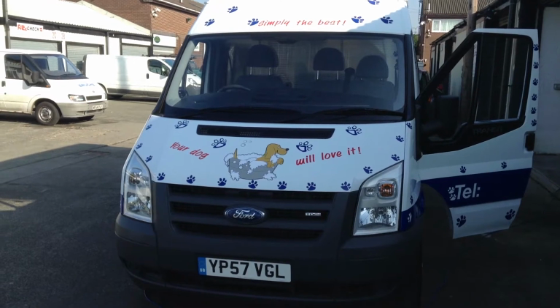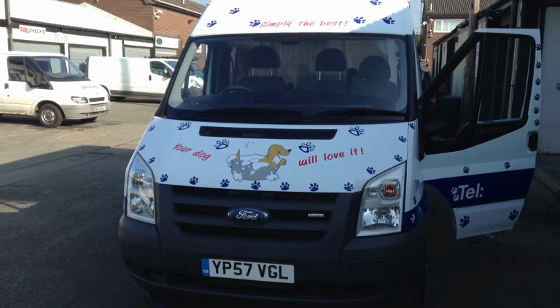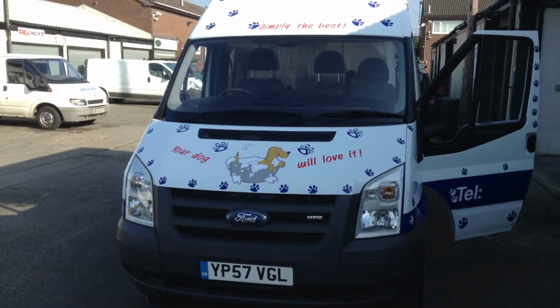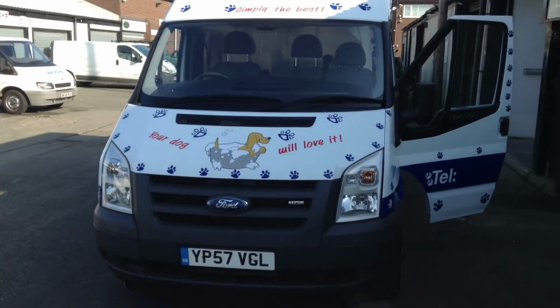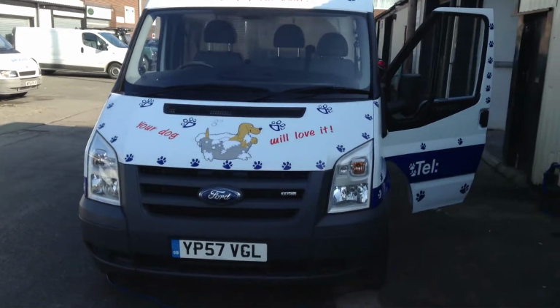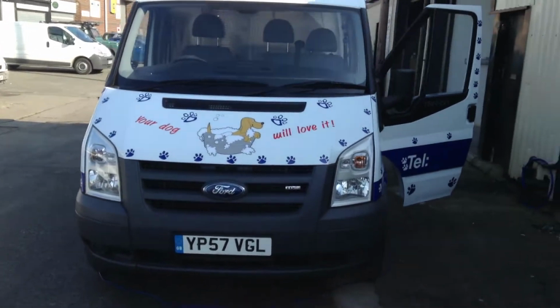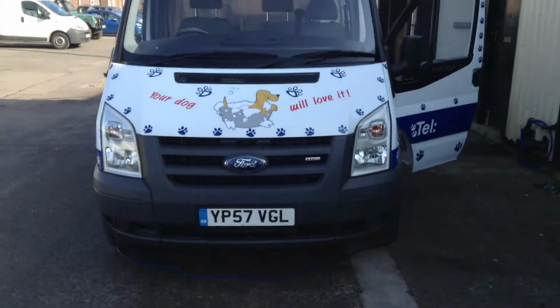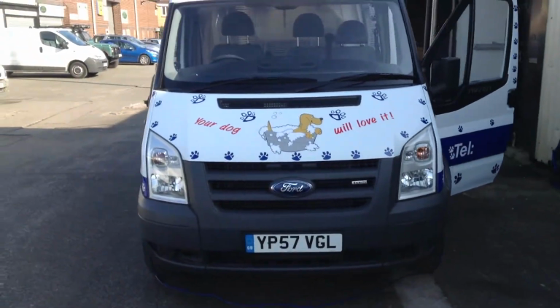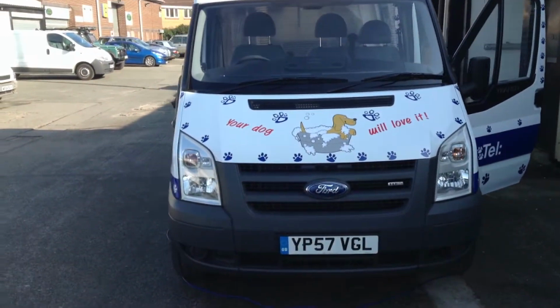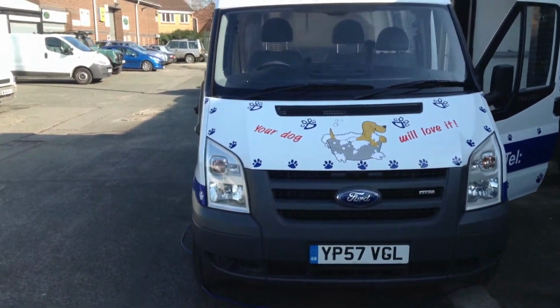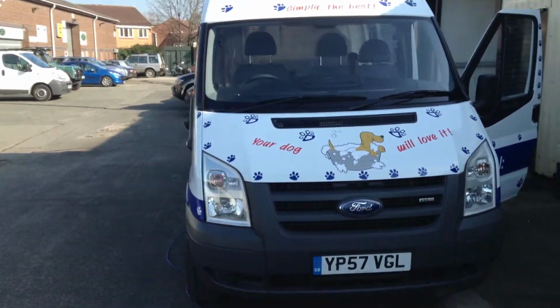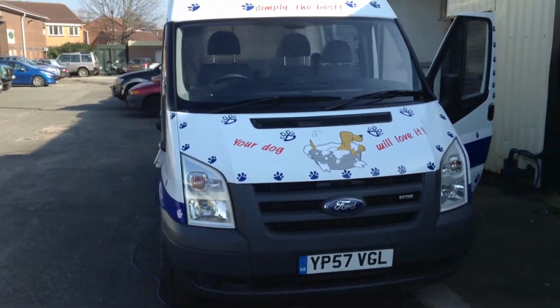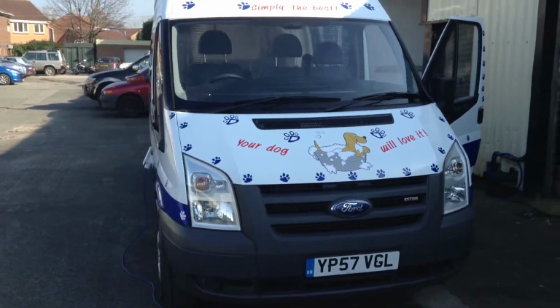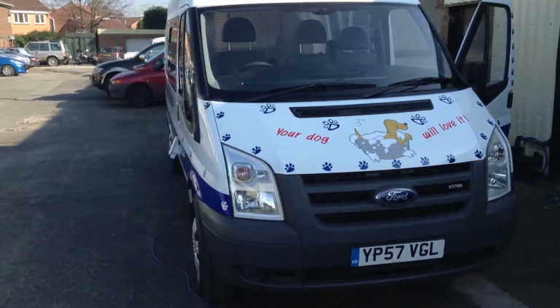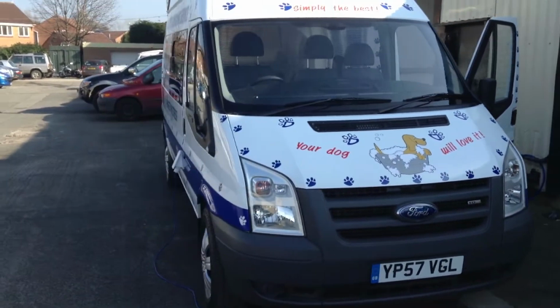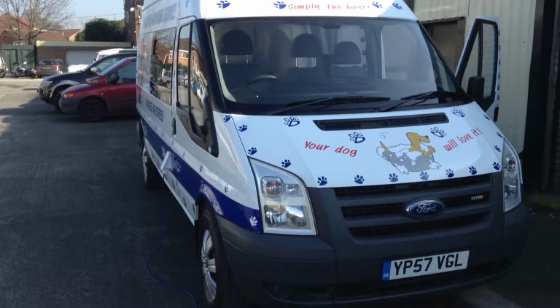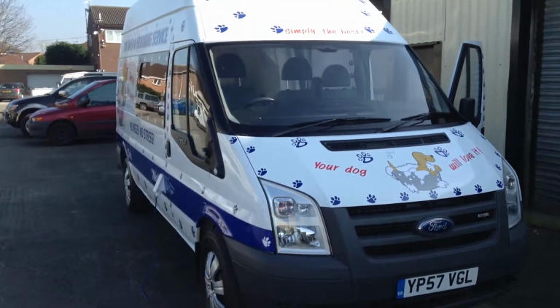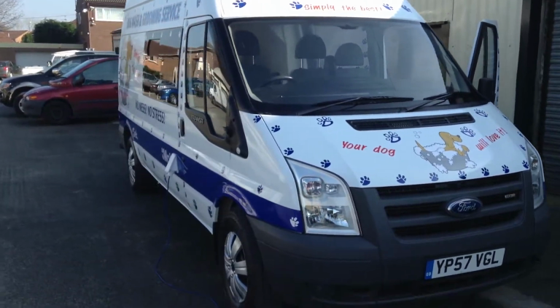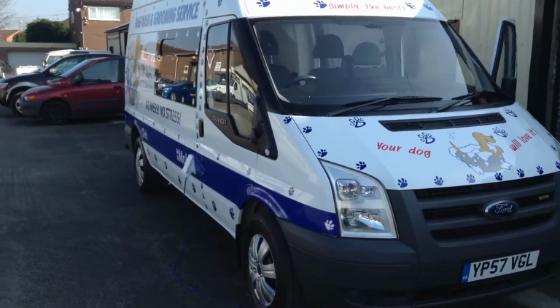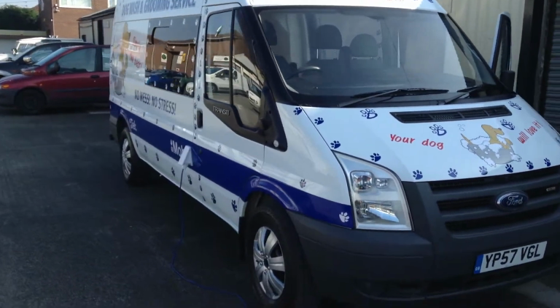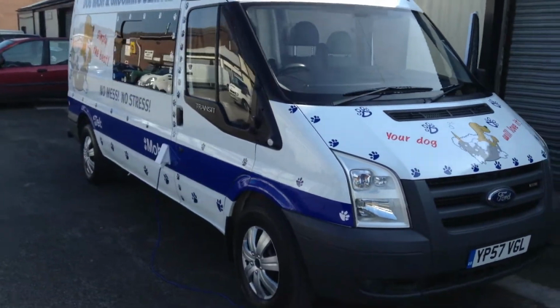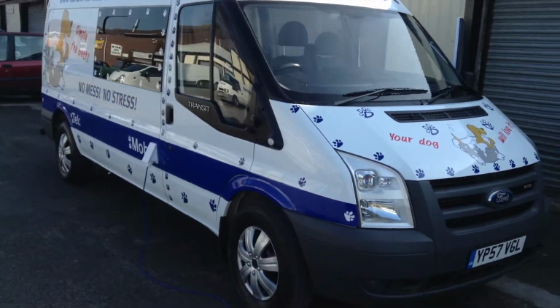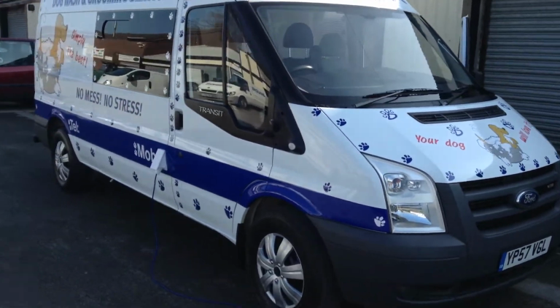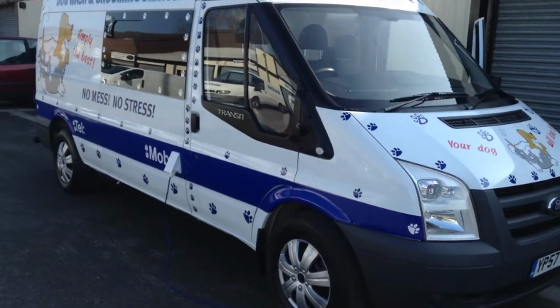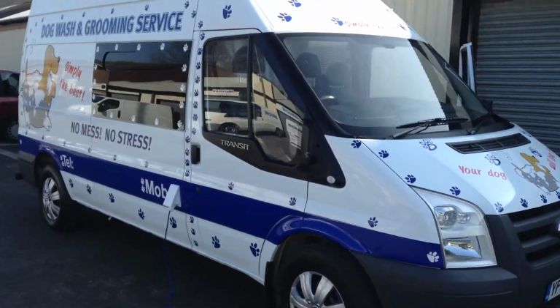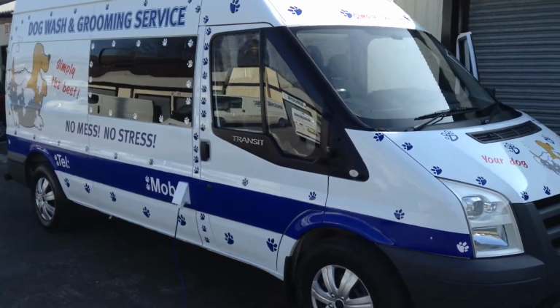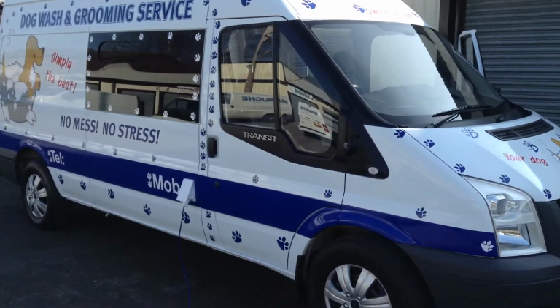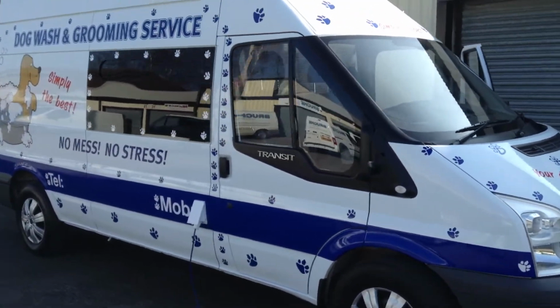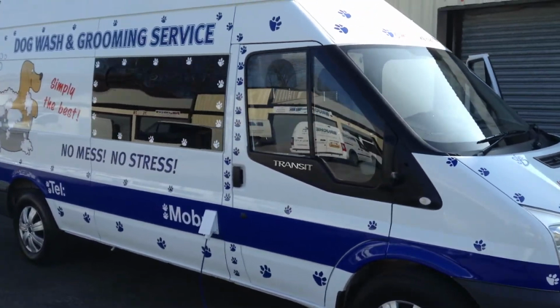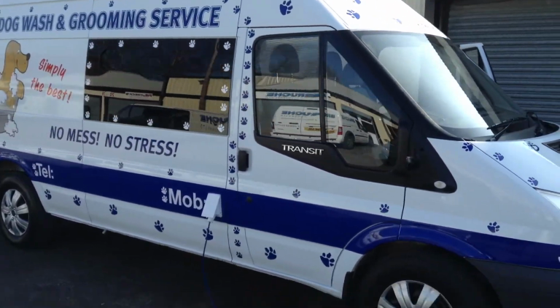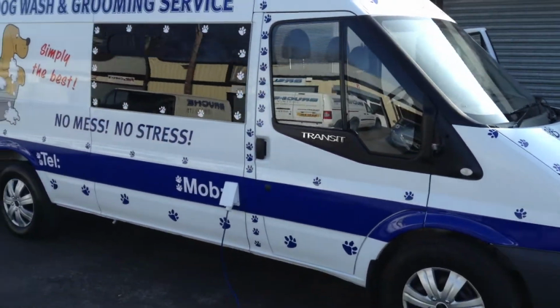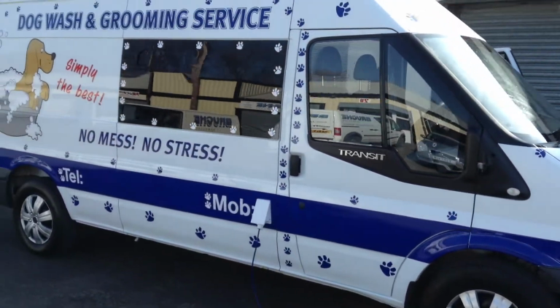Hello and welcome to Mobile Dog Grooming Vans in Warrington, Cheshire. I'm just going to give you a quick insight into our latest transit conversion here.